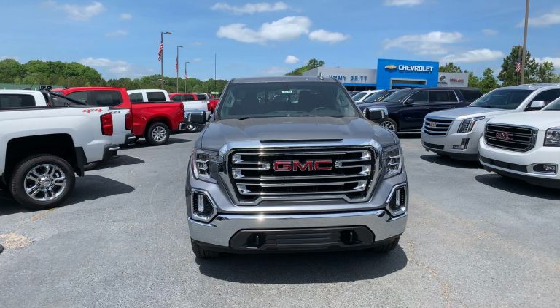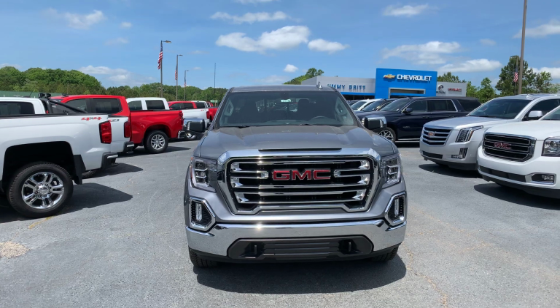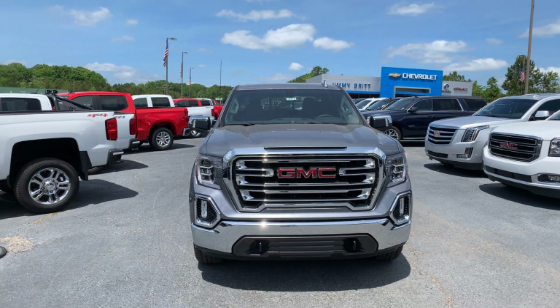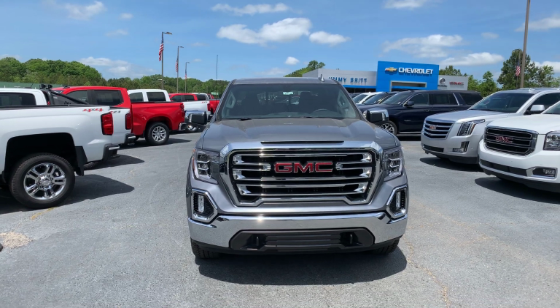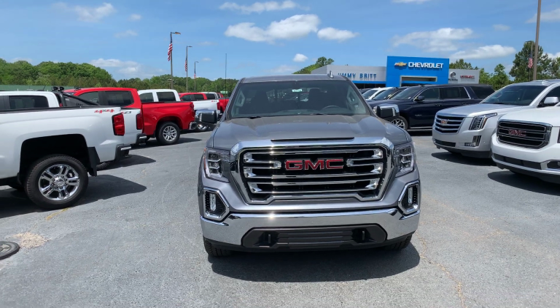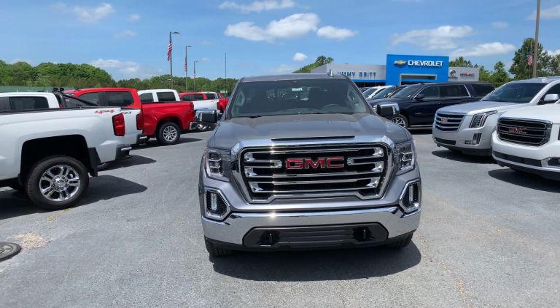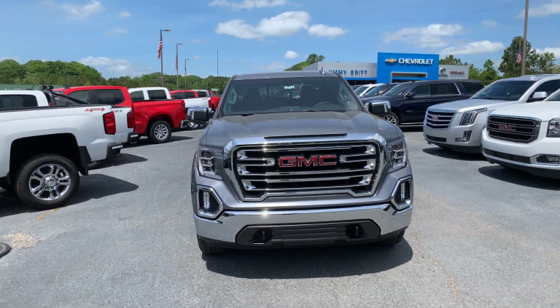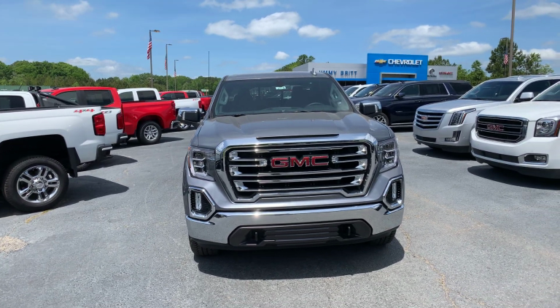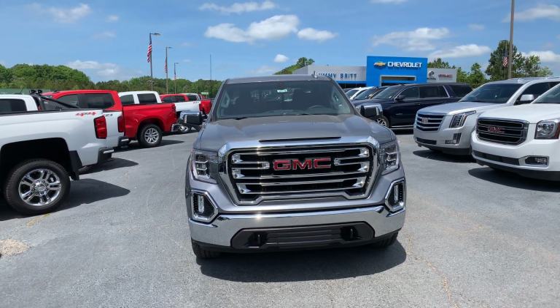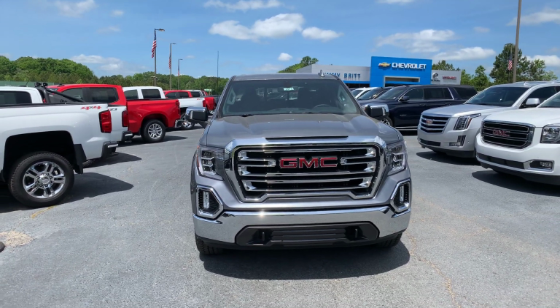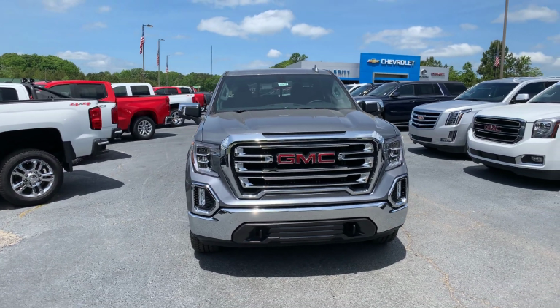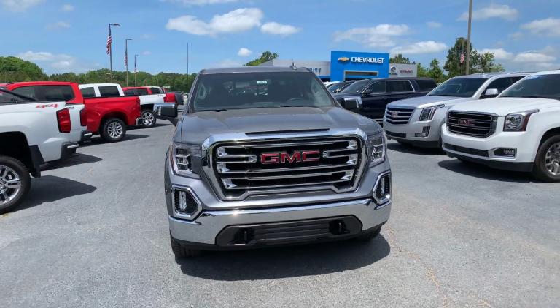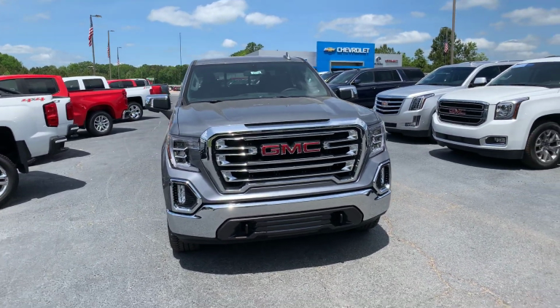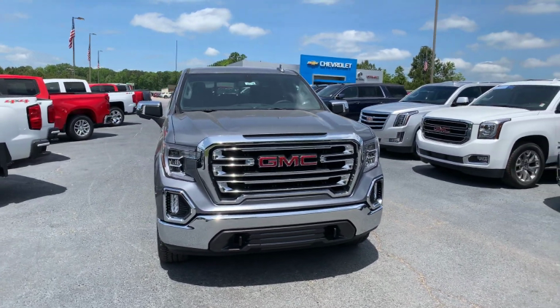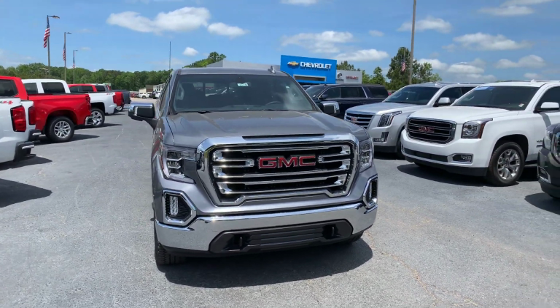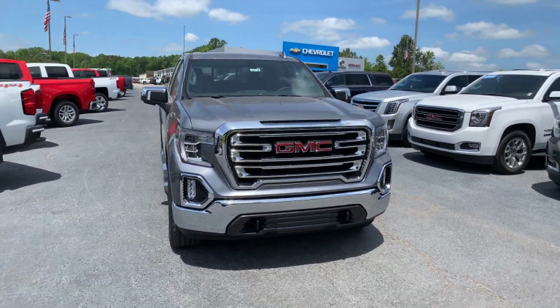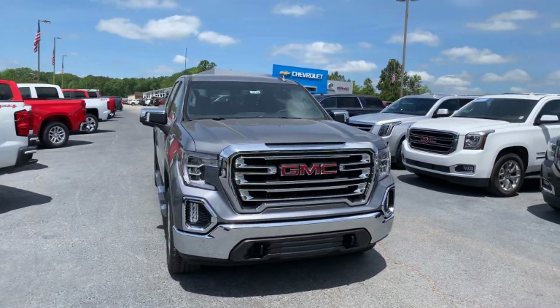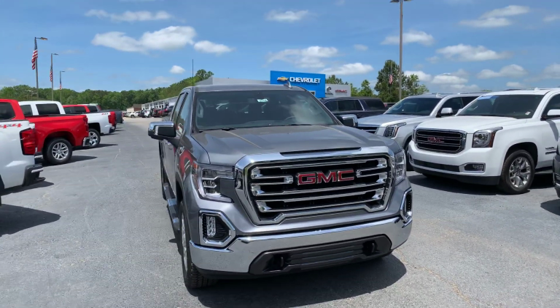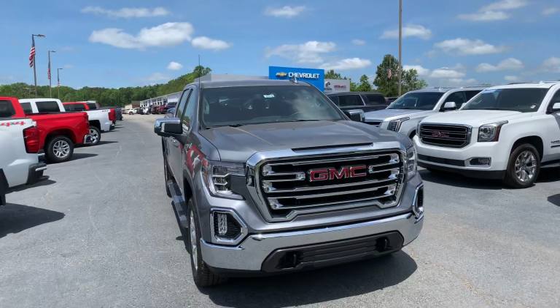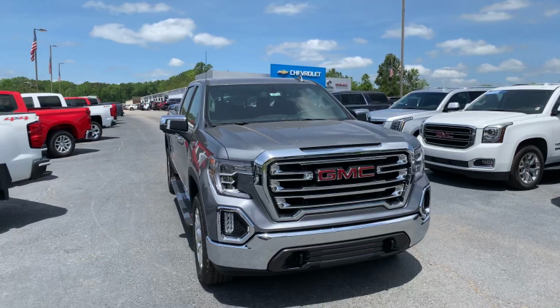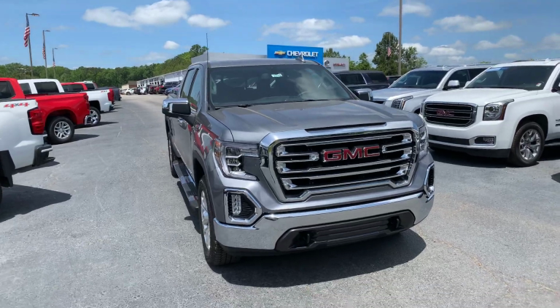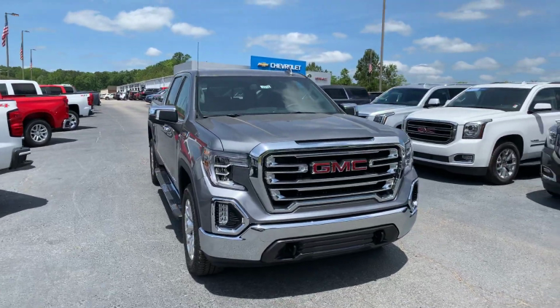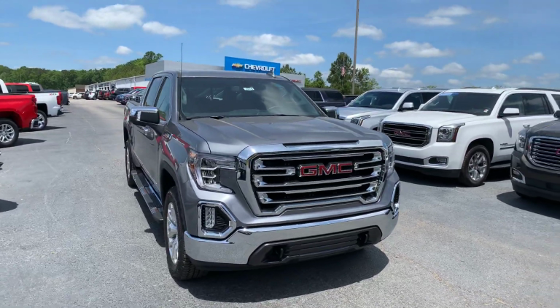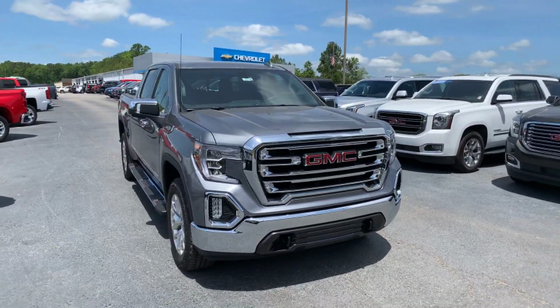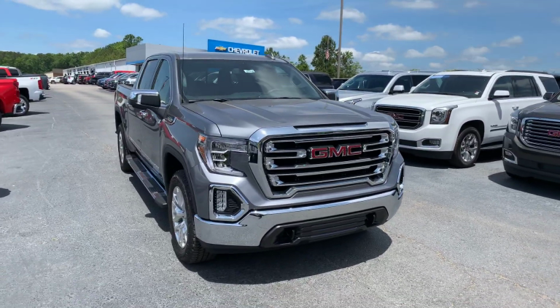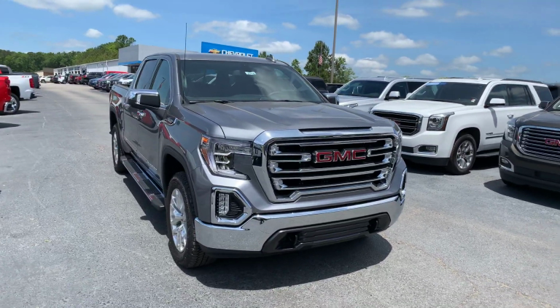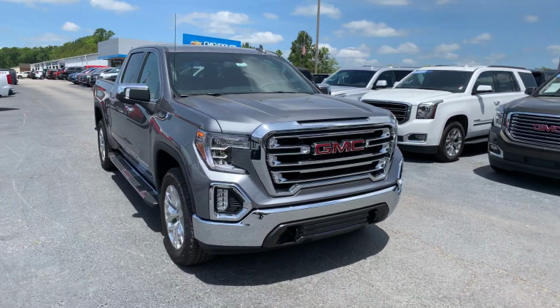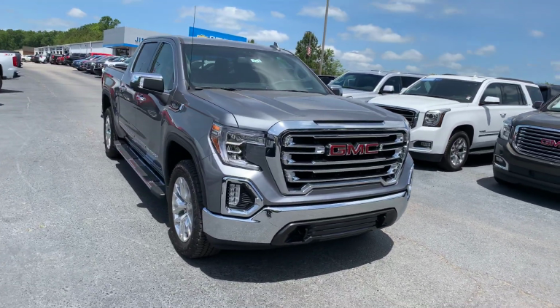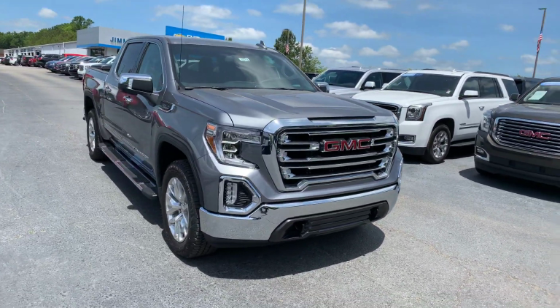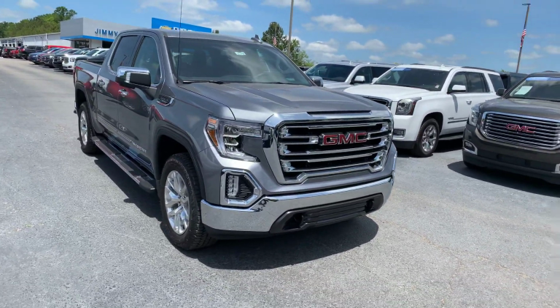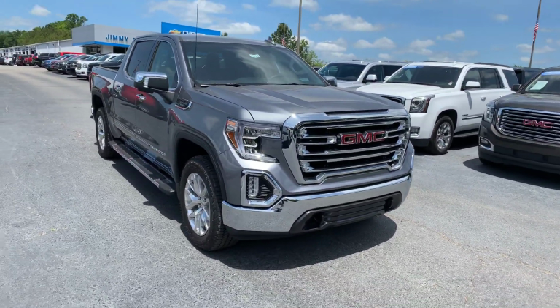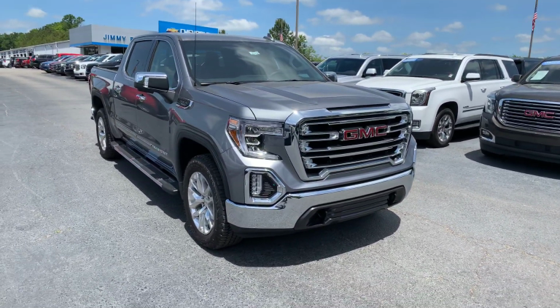Hey Ty, this is Si Freeman here at Jimmy Britt Chevrolet in Greensboro, Georgia. Just wanted to give you a quick look at the 2019 GMC Sierra that you've inquired about.